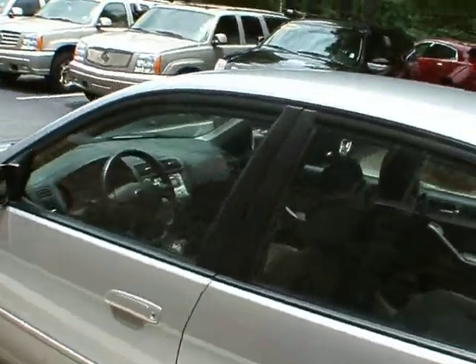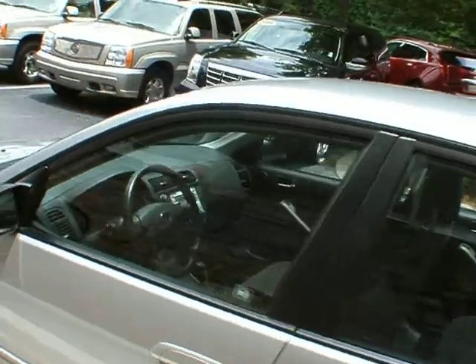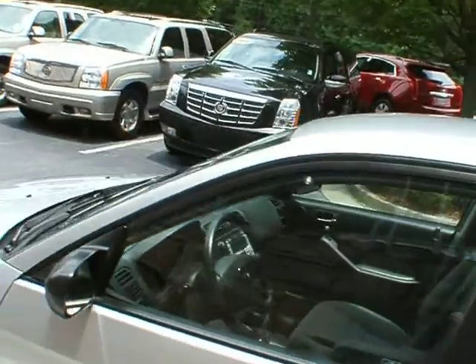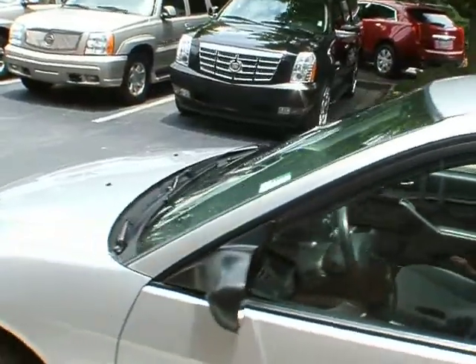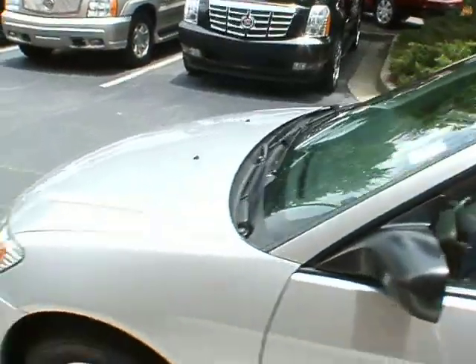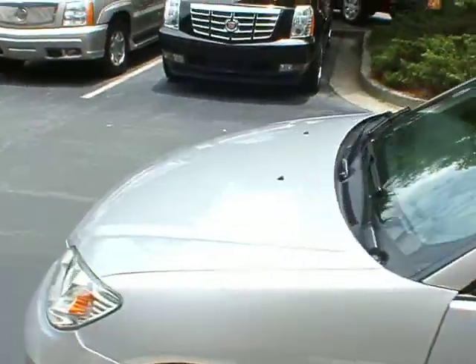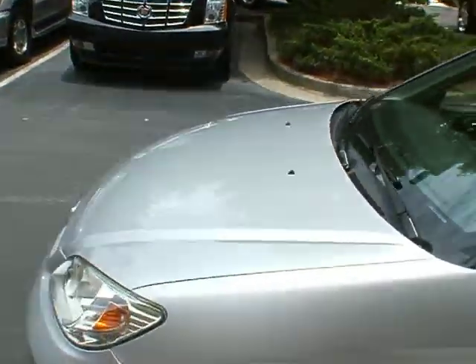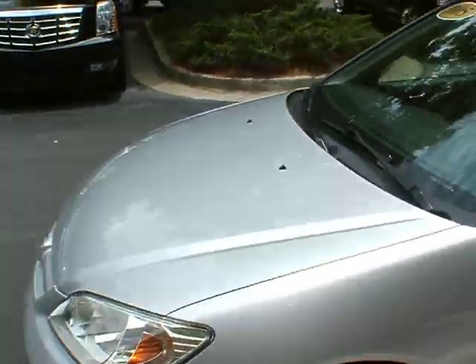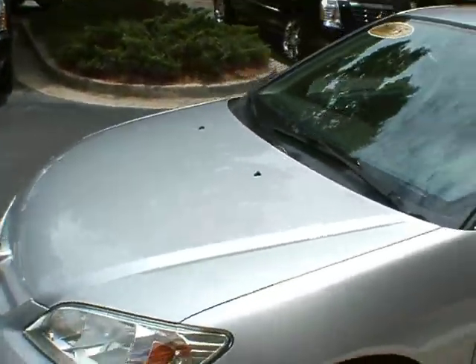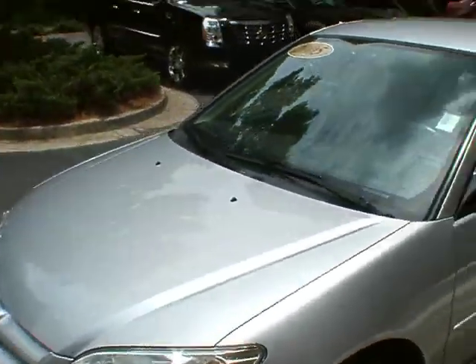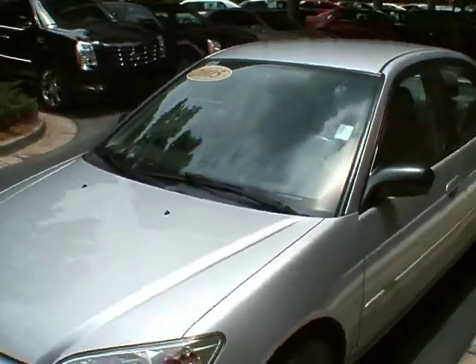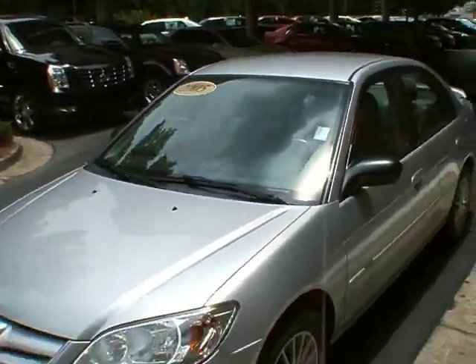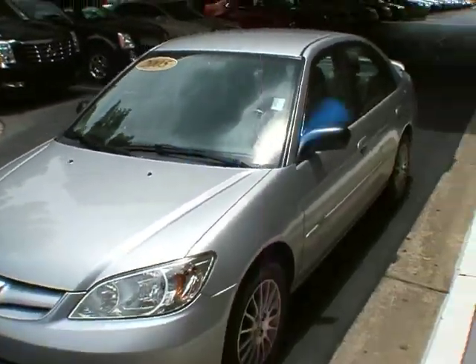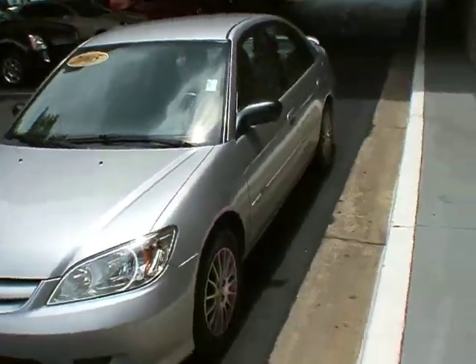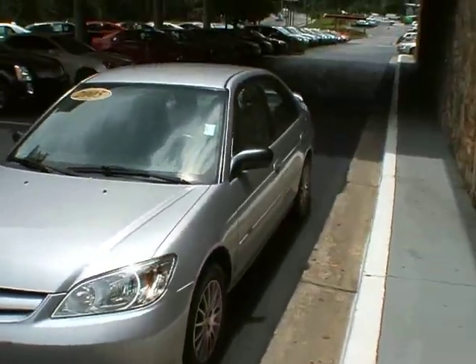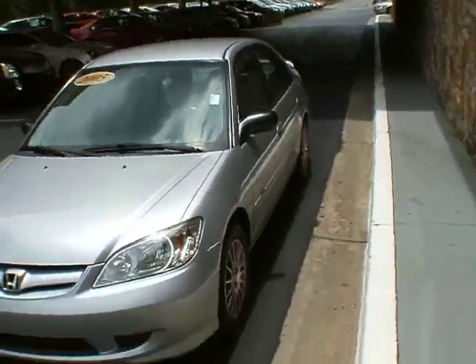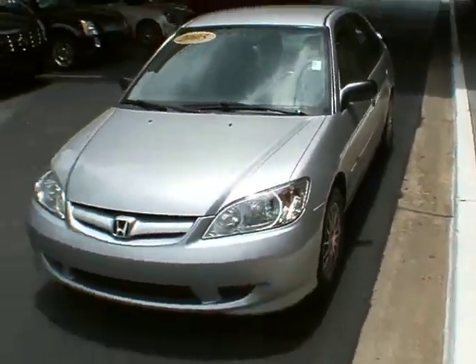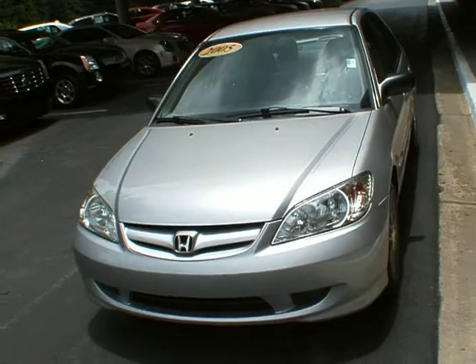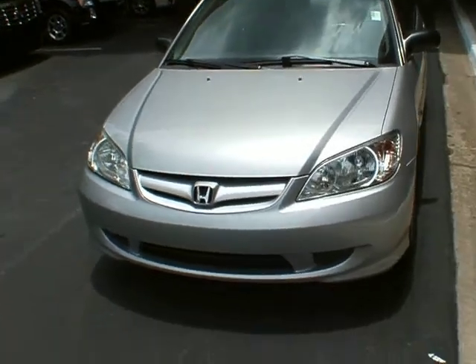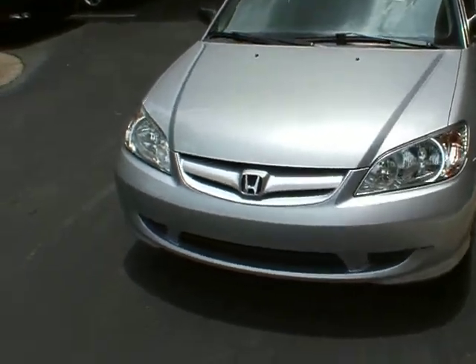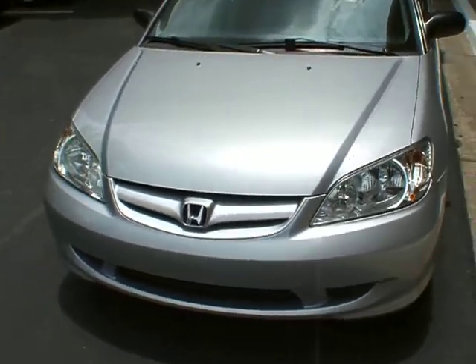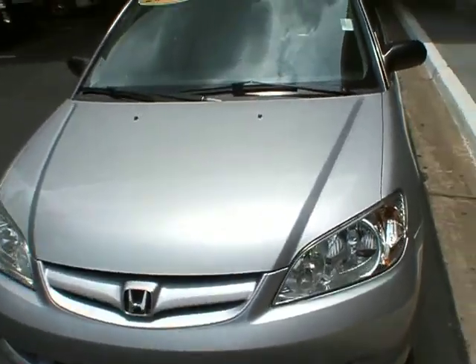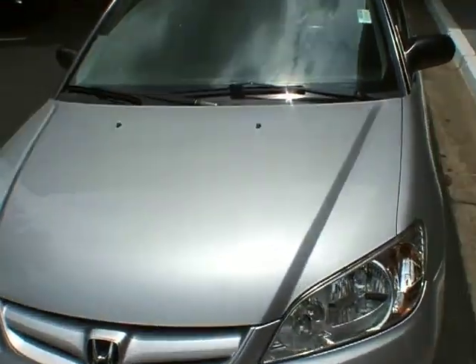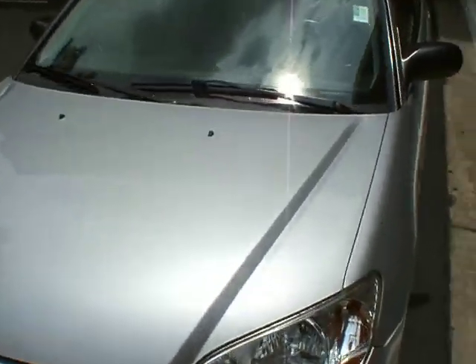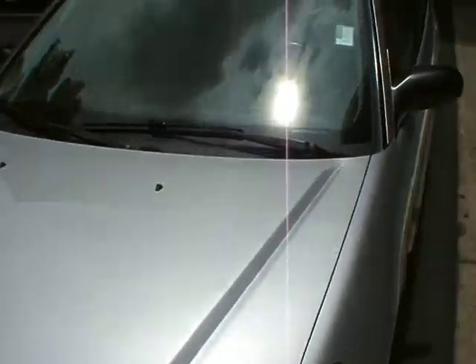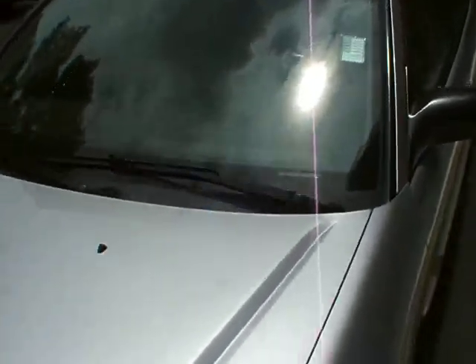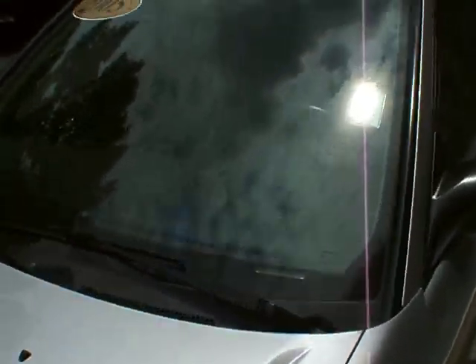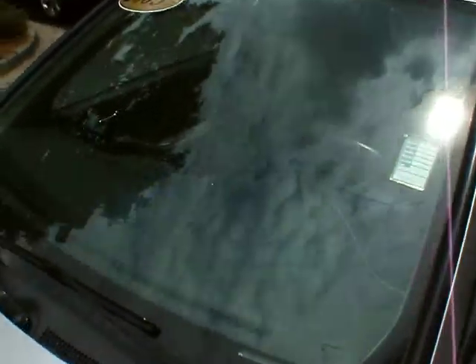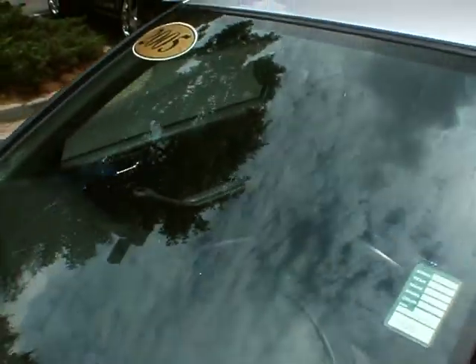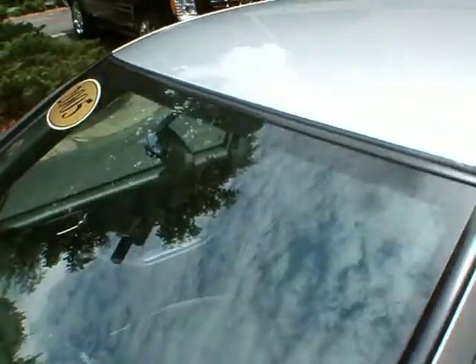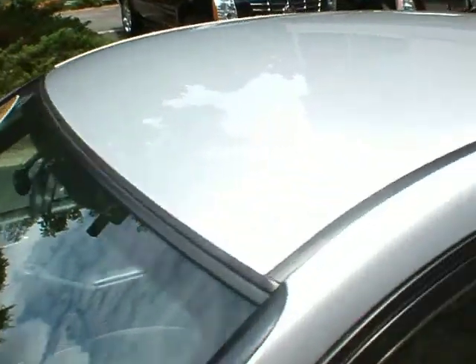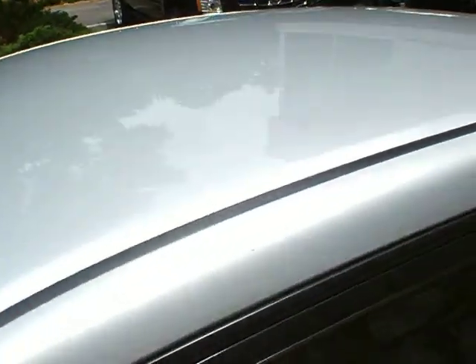Grey cloth interior, automatic transmission, ice cold air conditioning. It's in very nice shape as you can see inside and out. It's got alloy wheels.